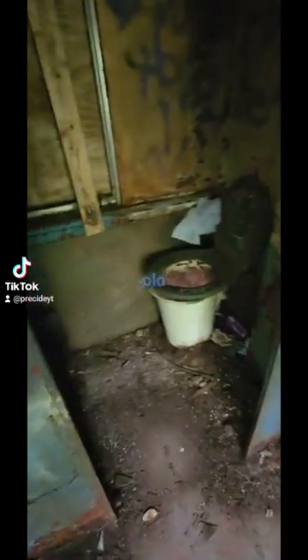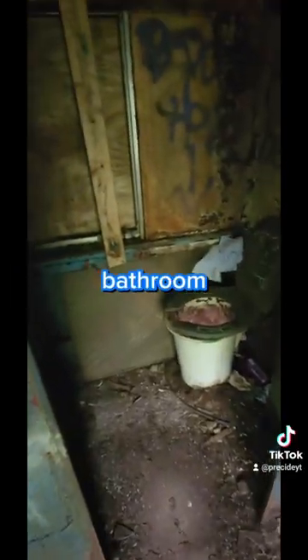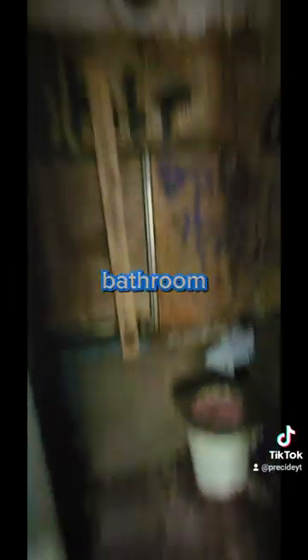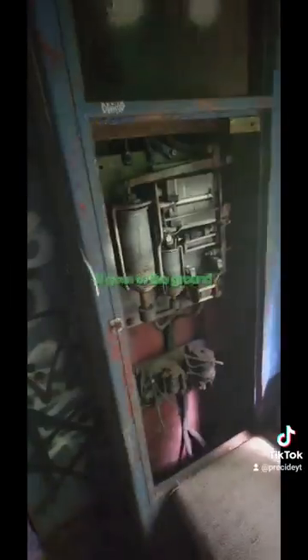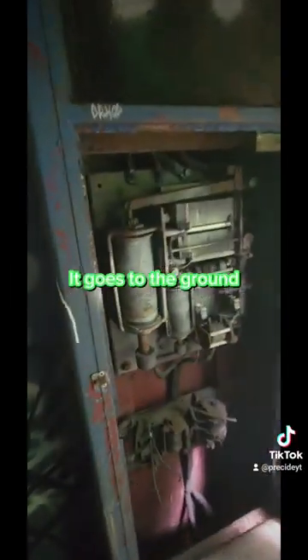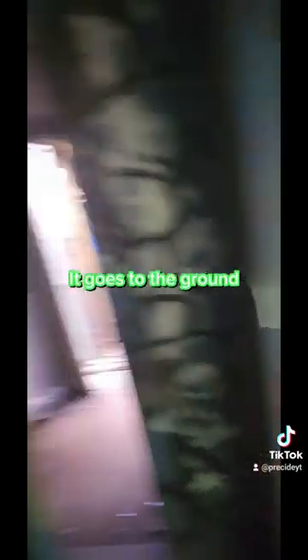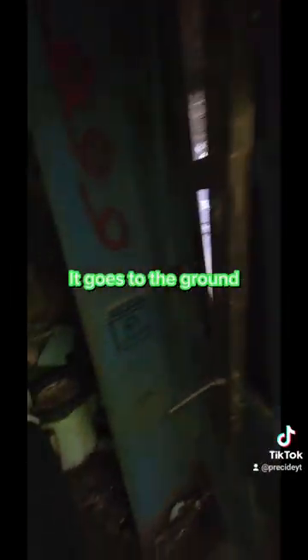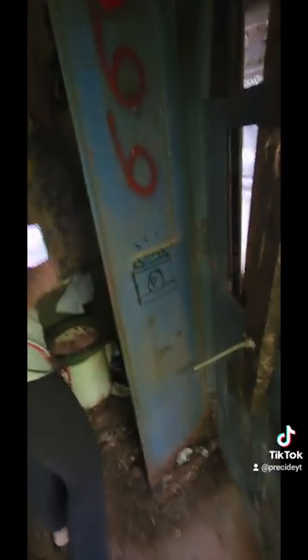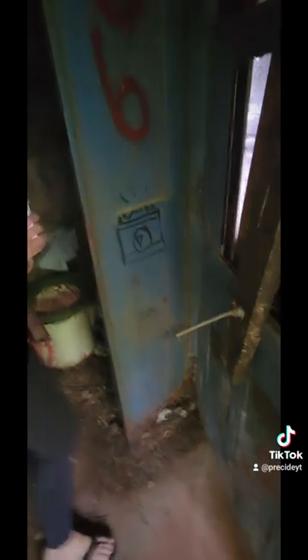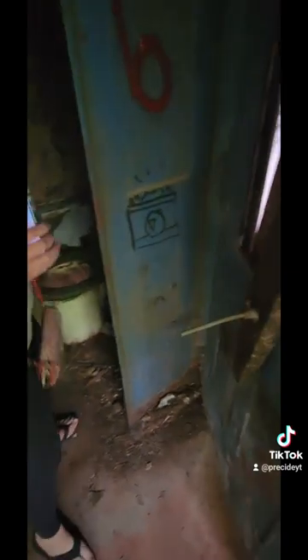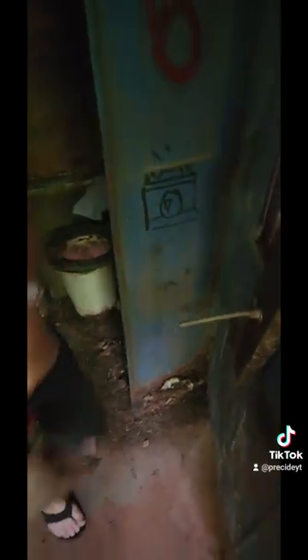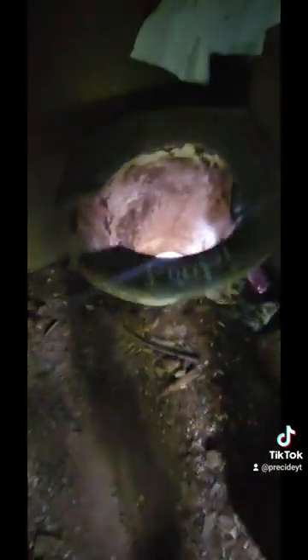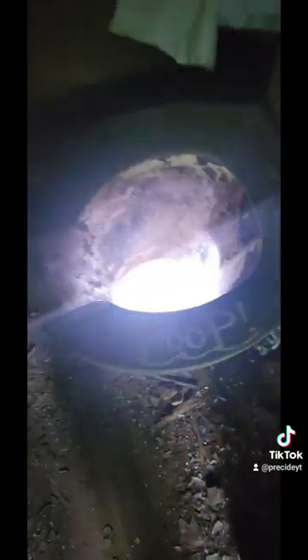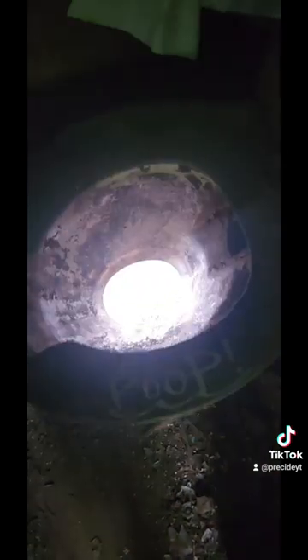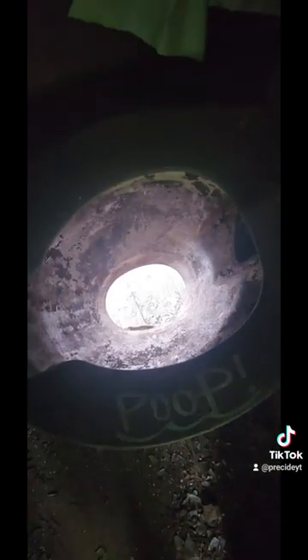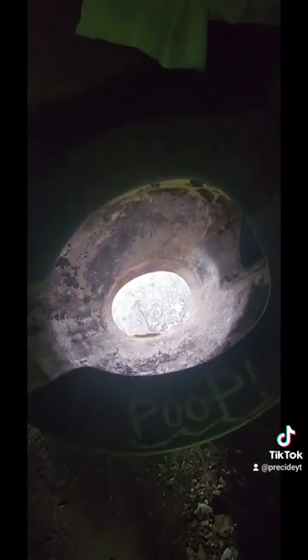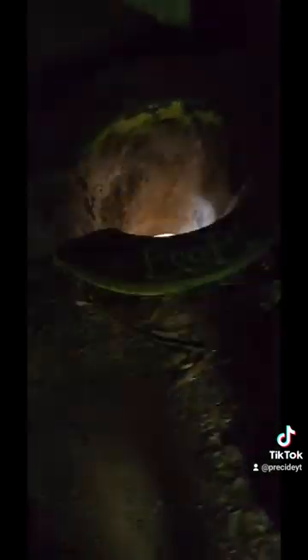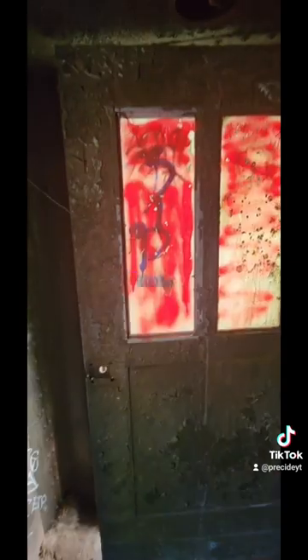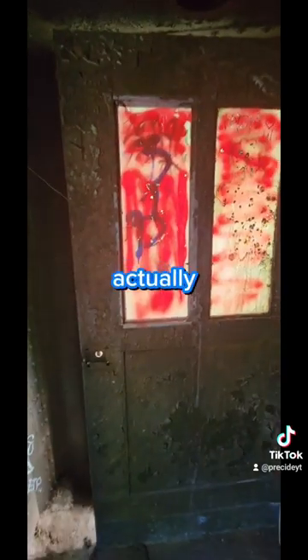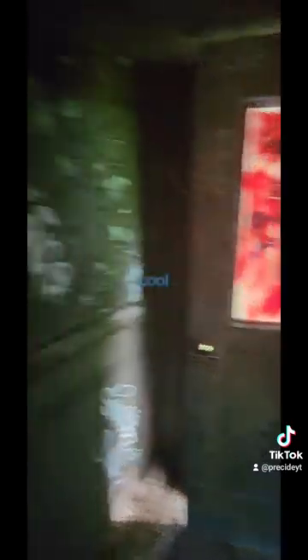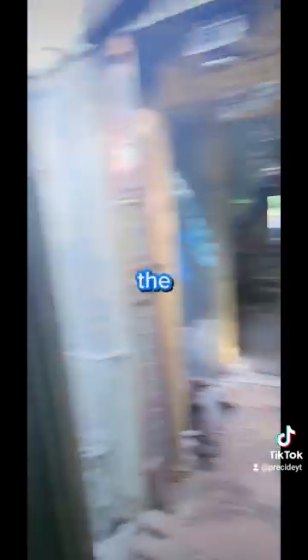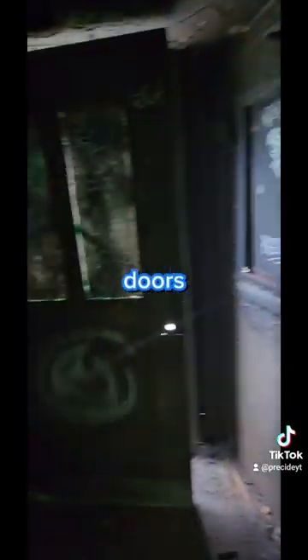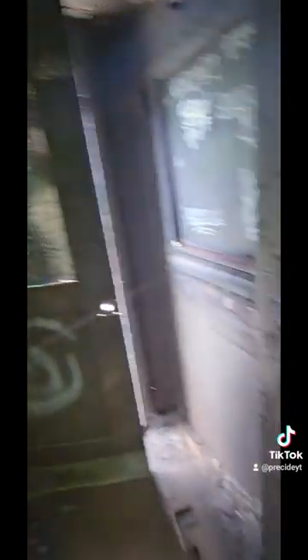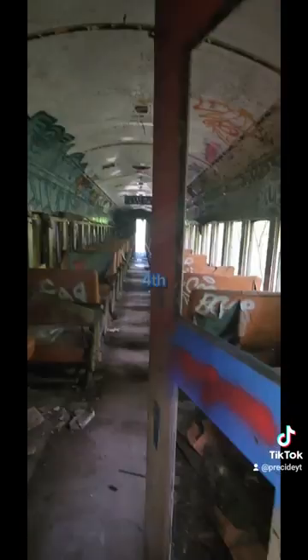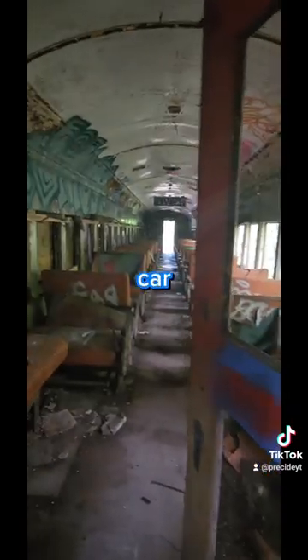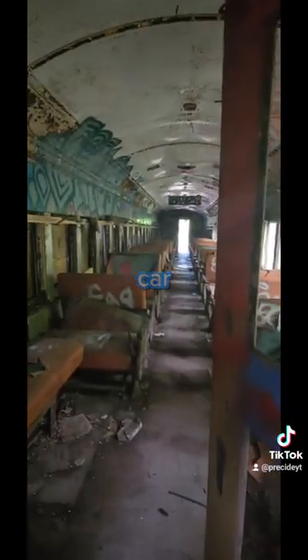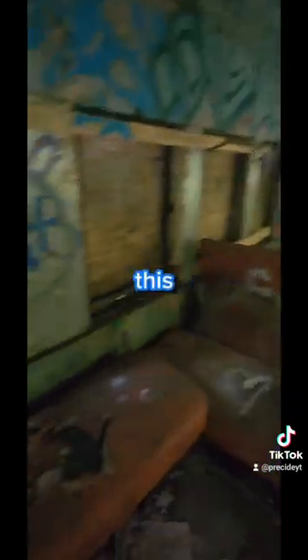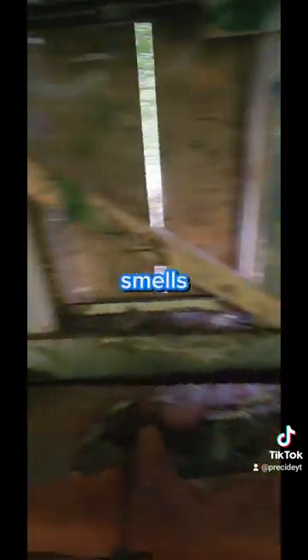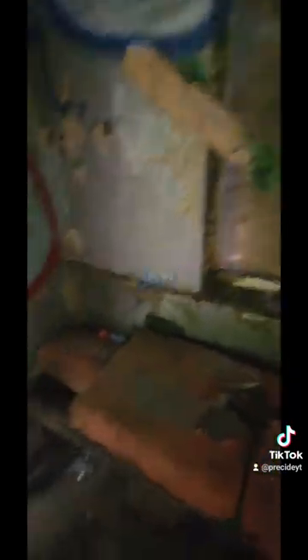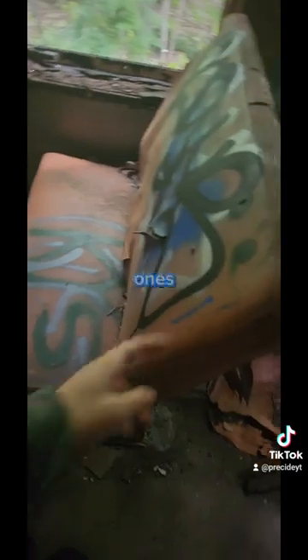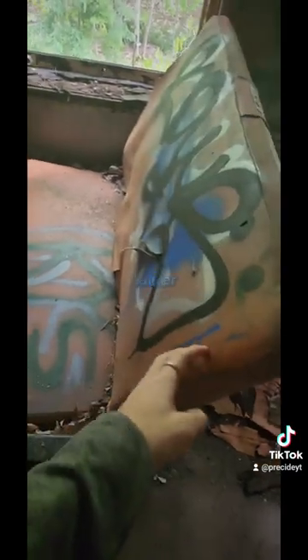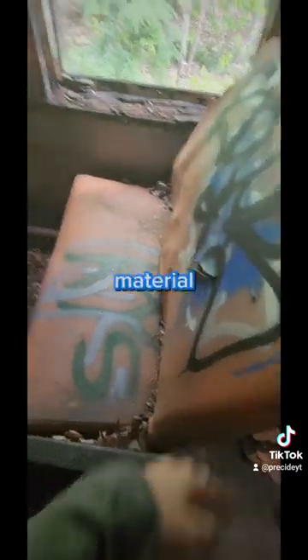It's an old bathroom. Oh my gosh, that's actually so cool — the doors. Fourth car: this one smells bad. These ones are like a leather material.